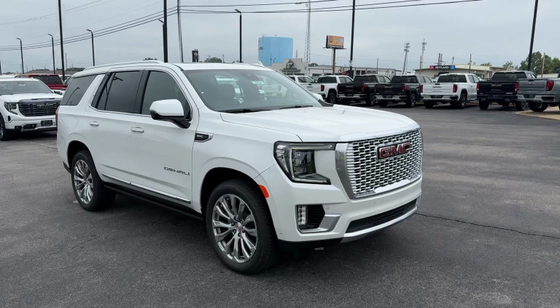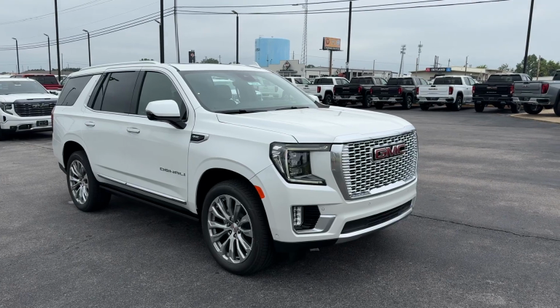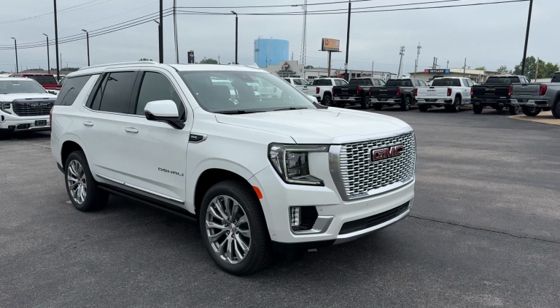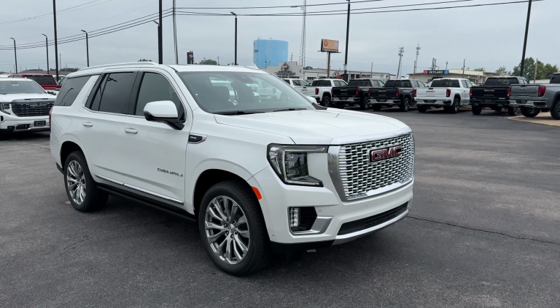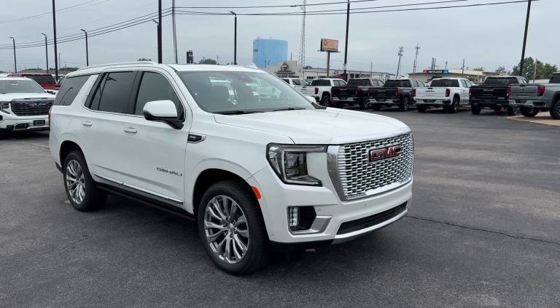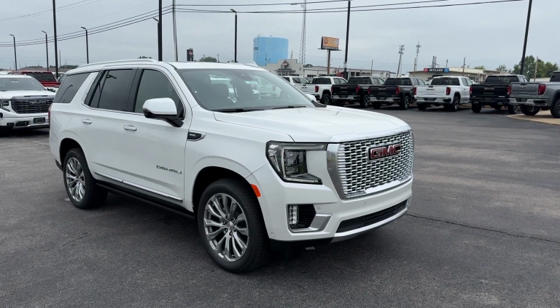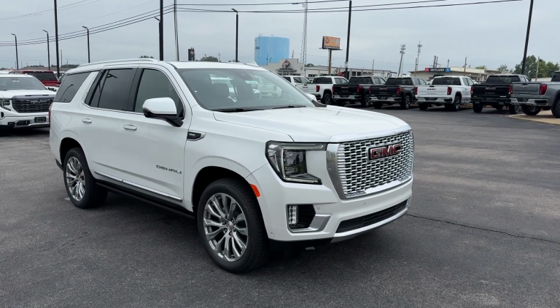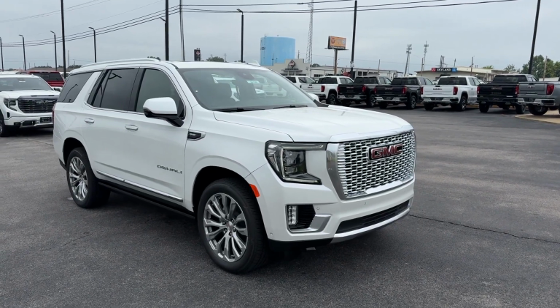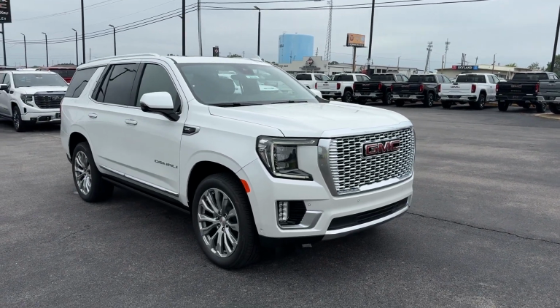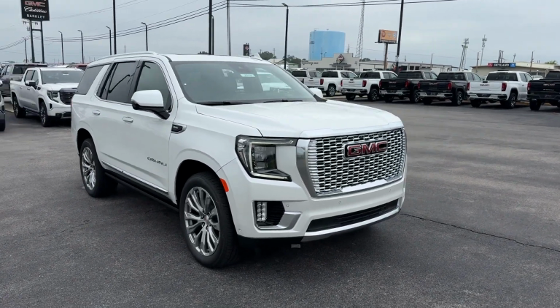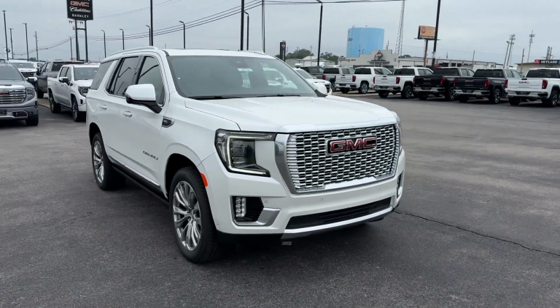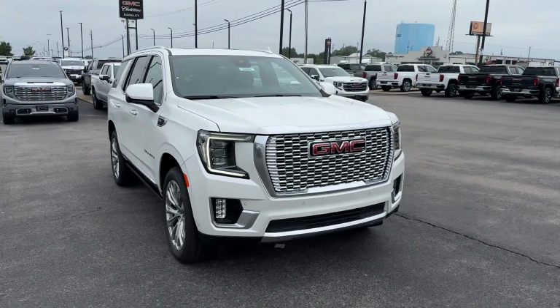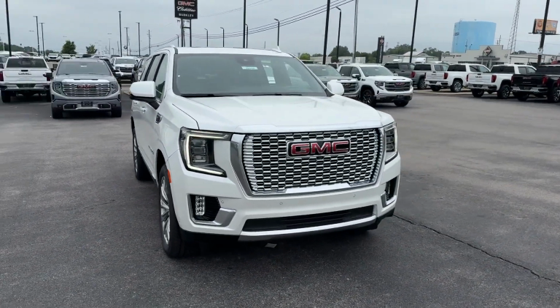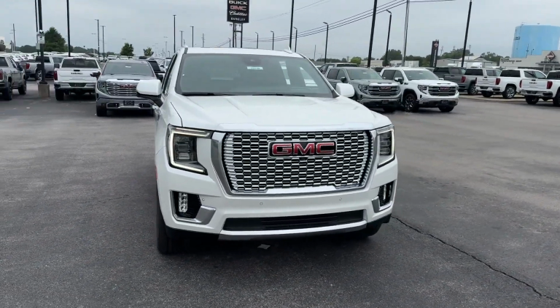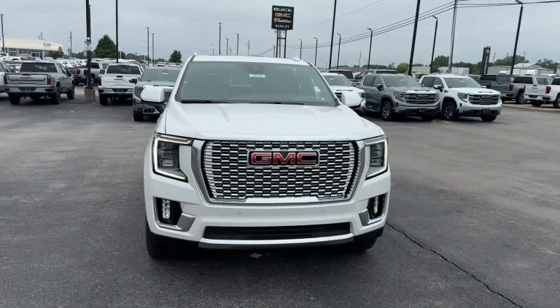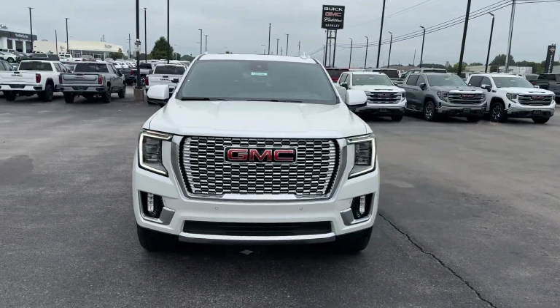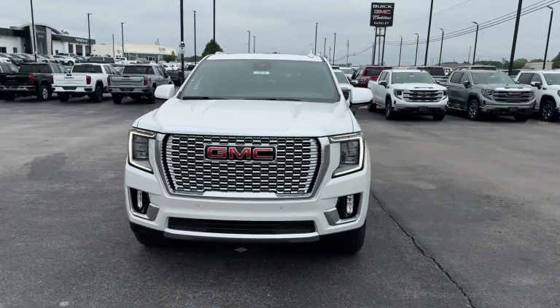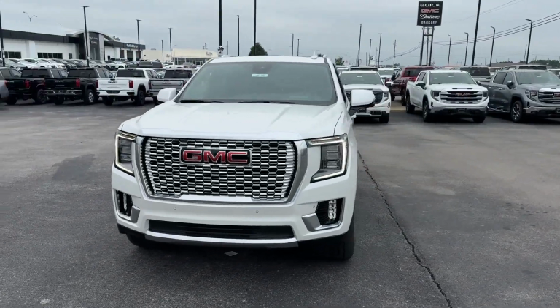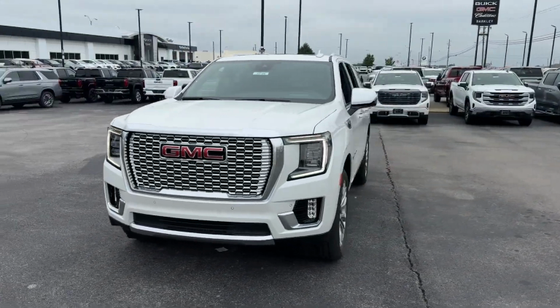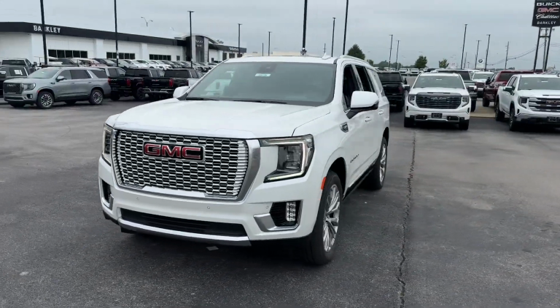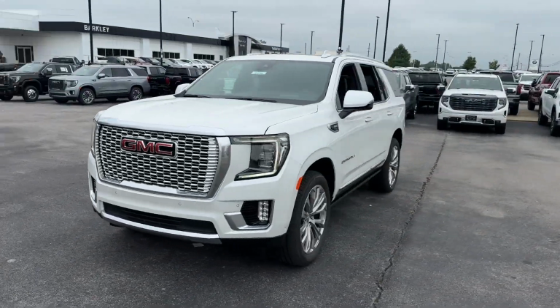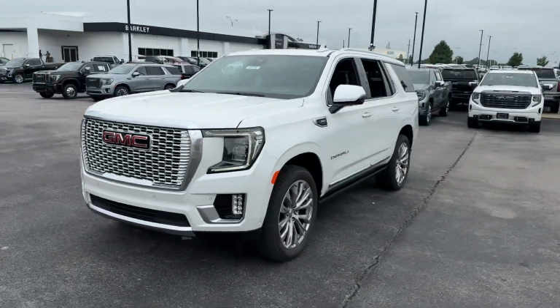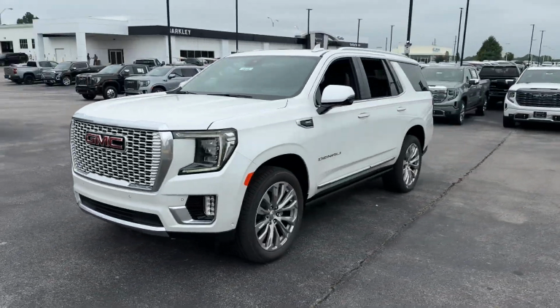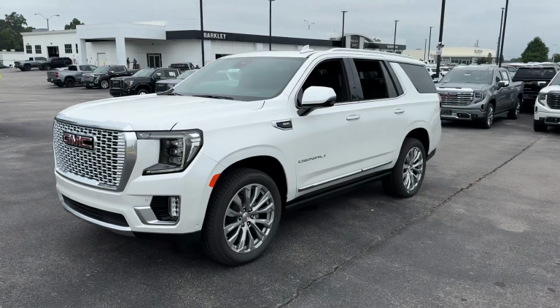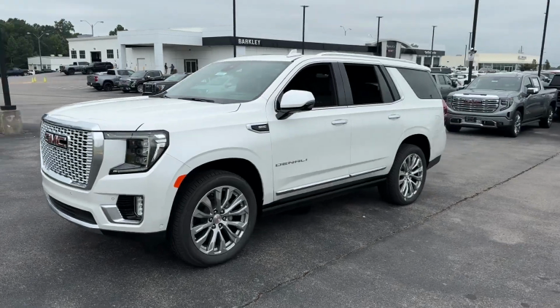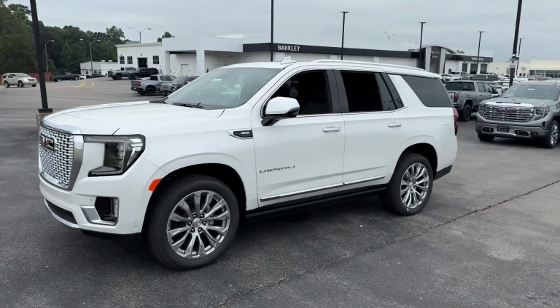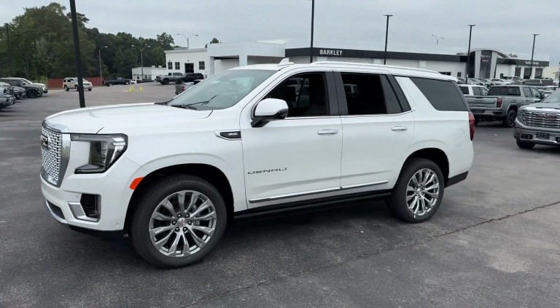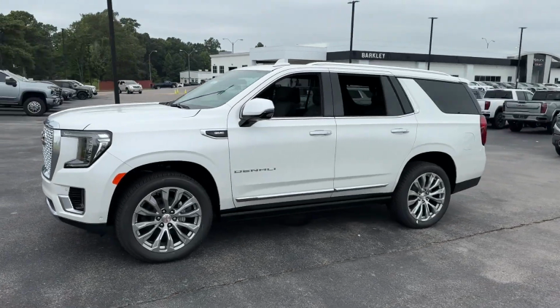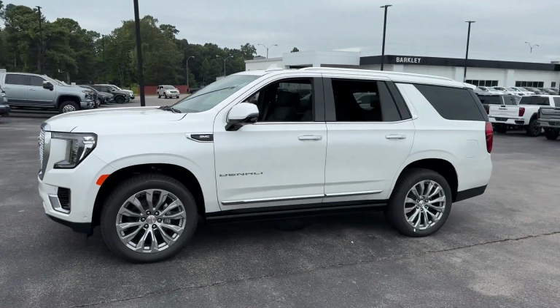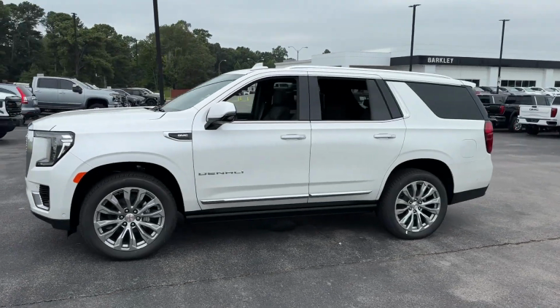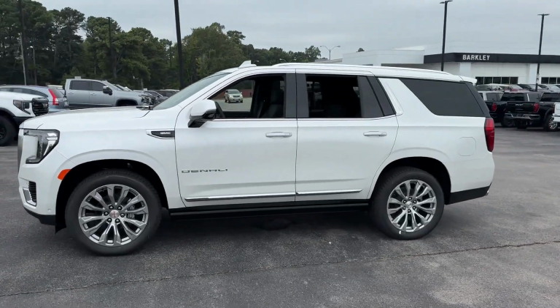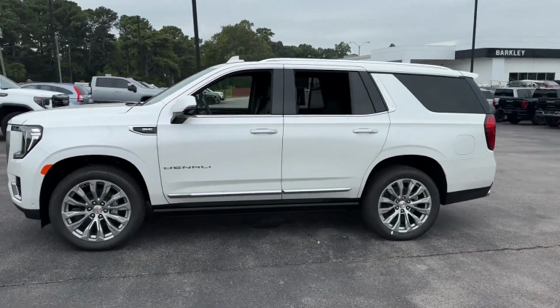2024 GMC Yukon. This SUV offers space as well as power and performance. It includes ample space for all passengers and comes with the following features.